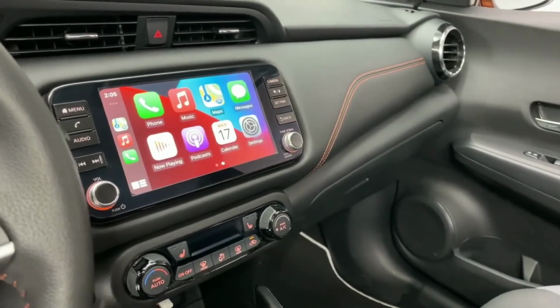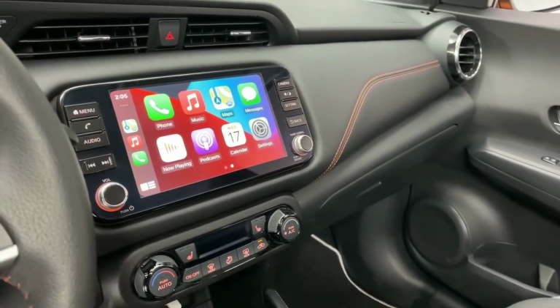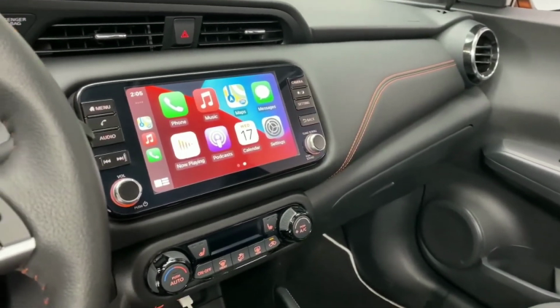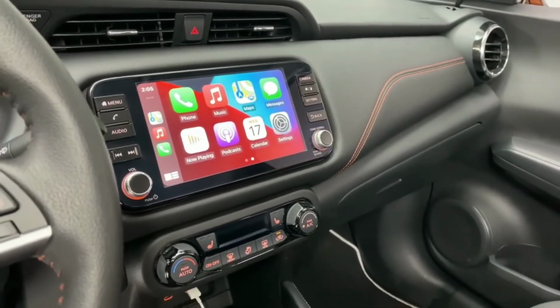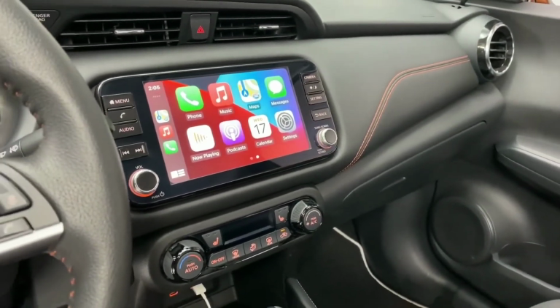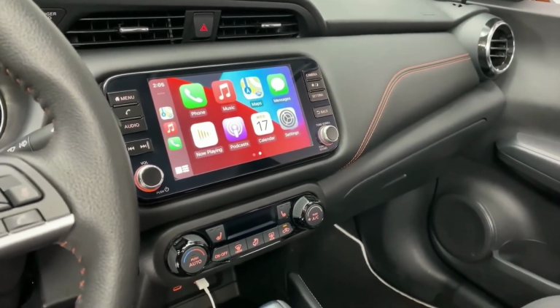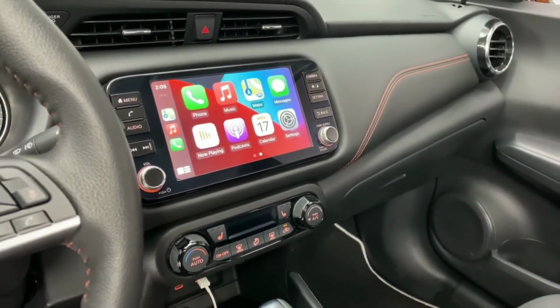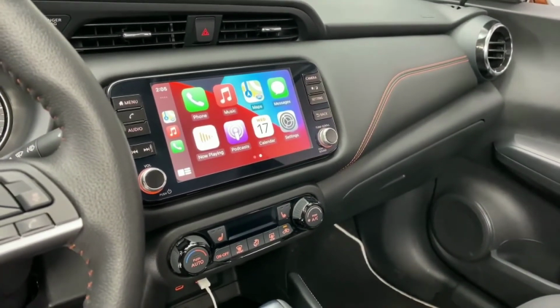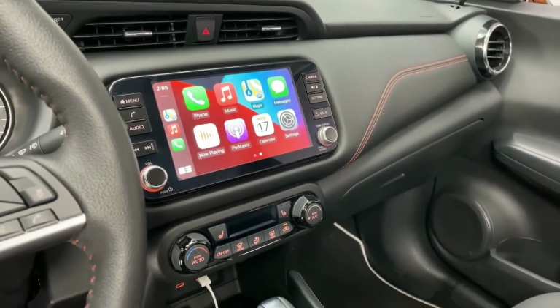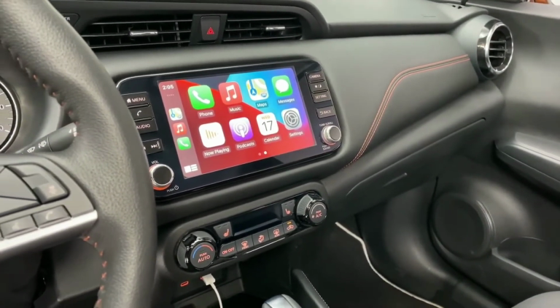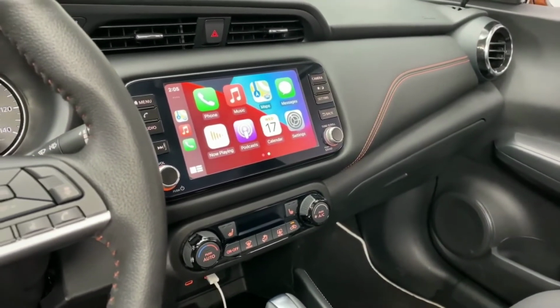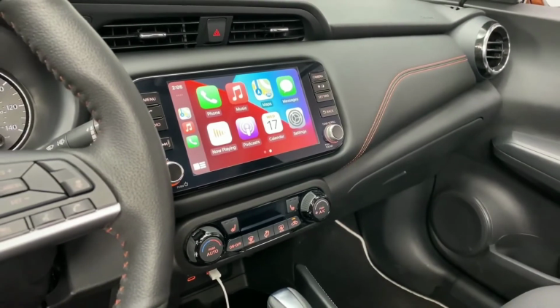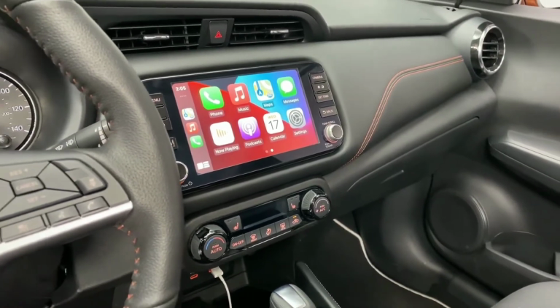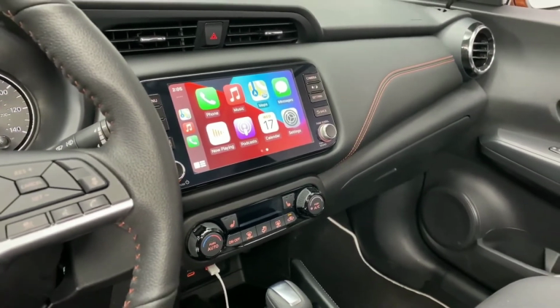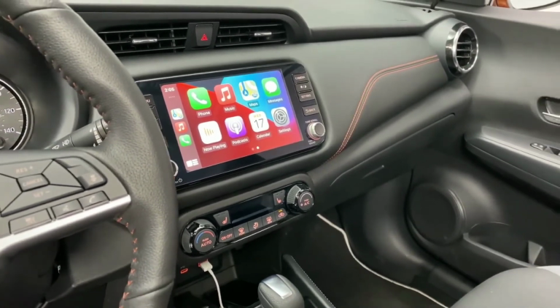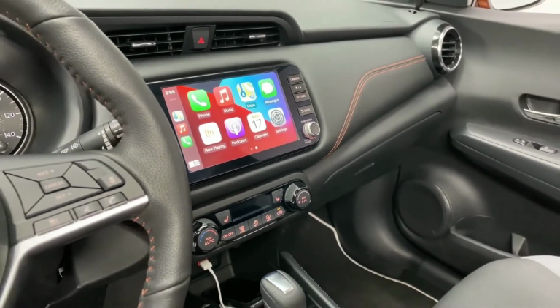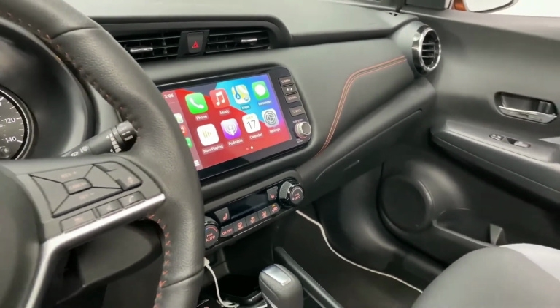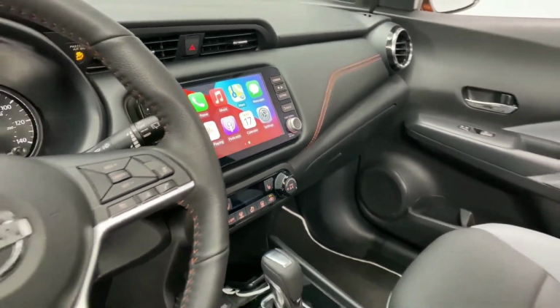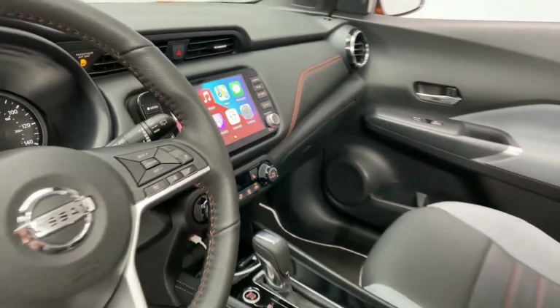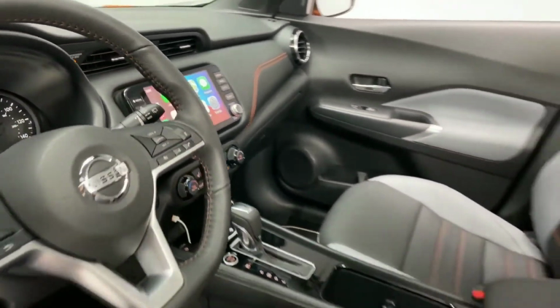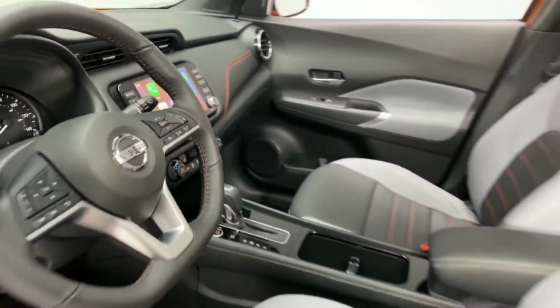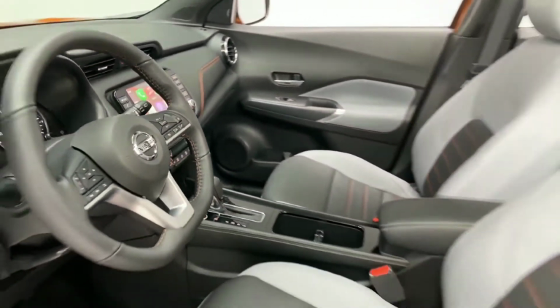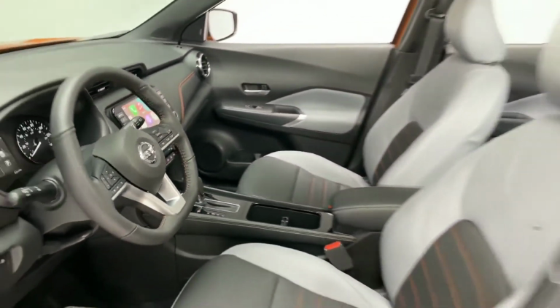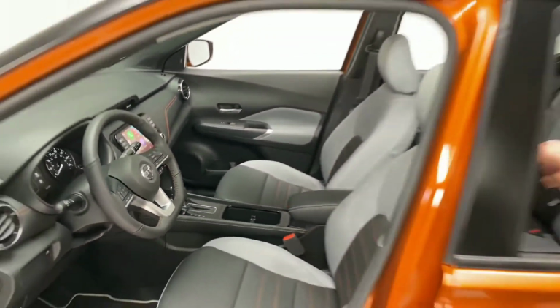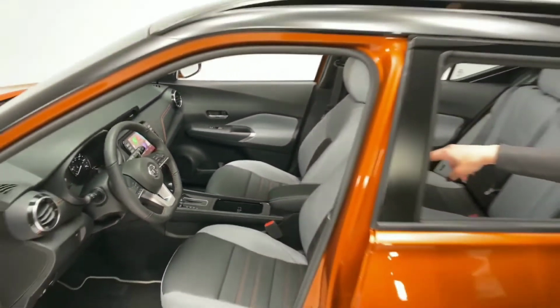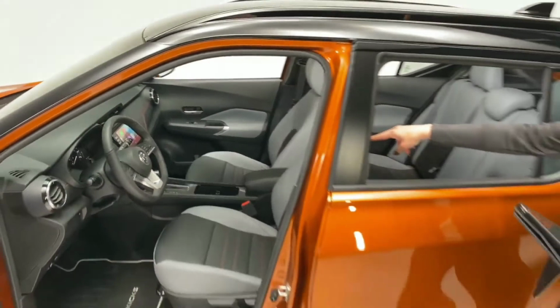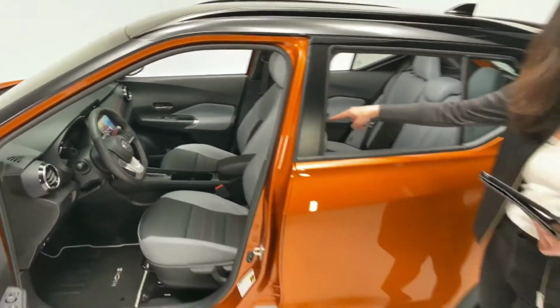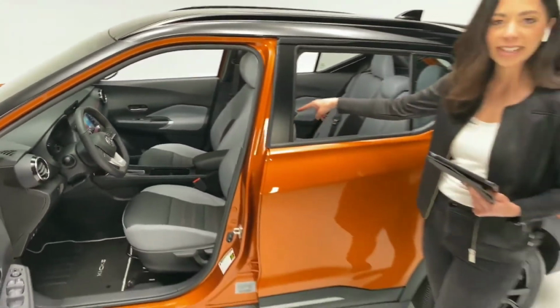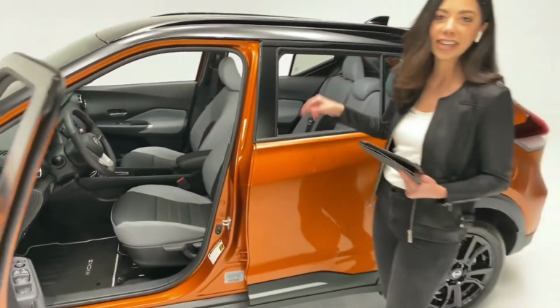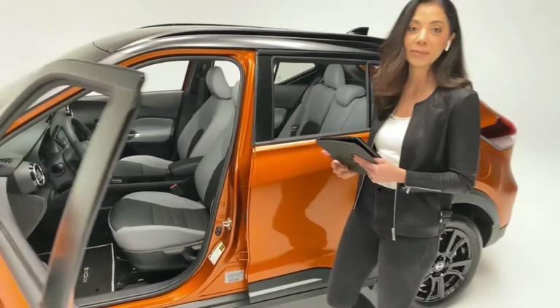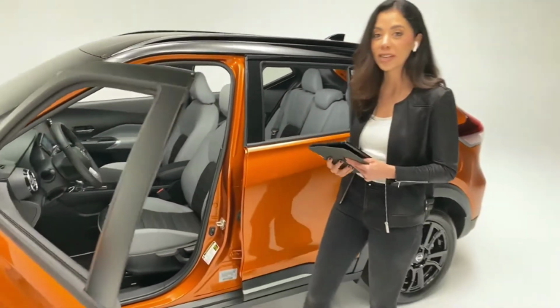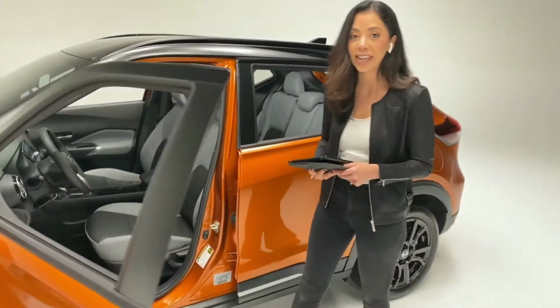You also have upgraded fabrics used on the inside. And this is our fully loaded SR trim level, so that means you've got that handy armrest right there with some storage in it.